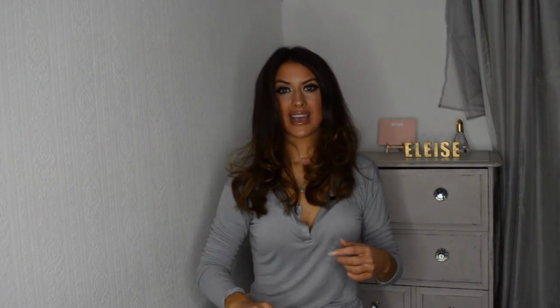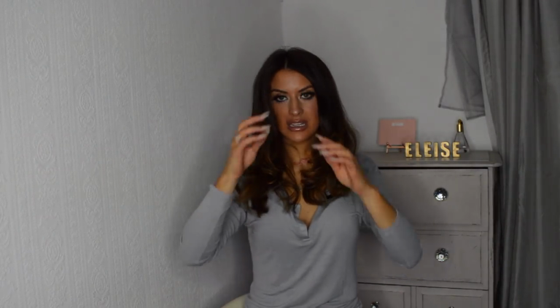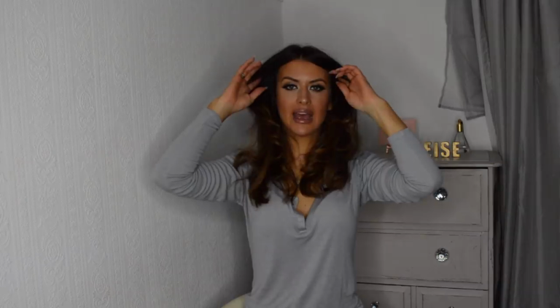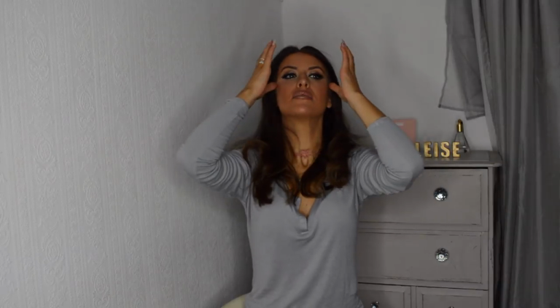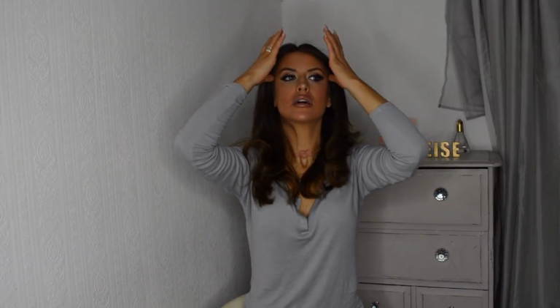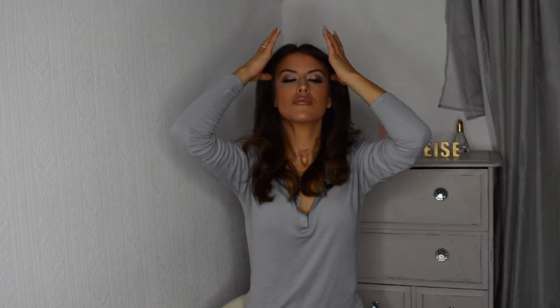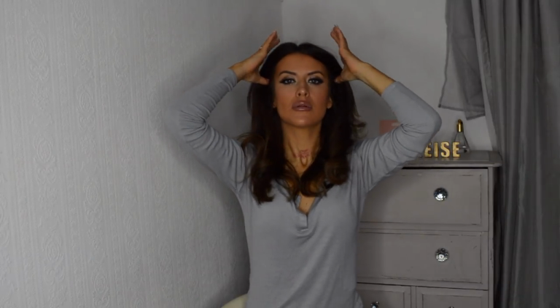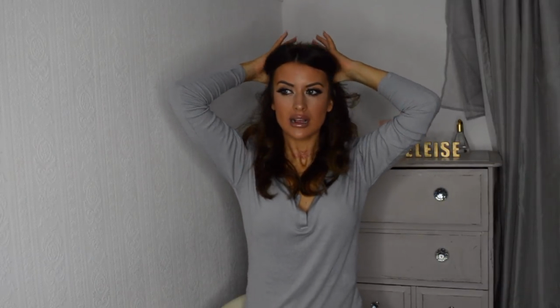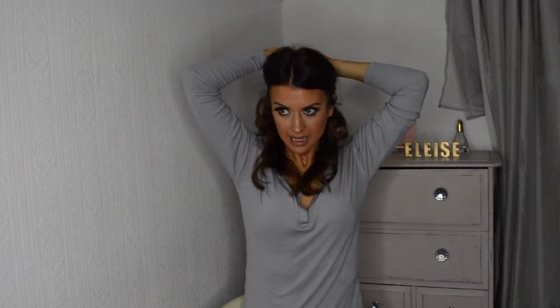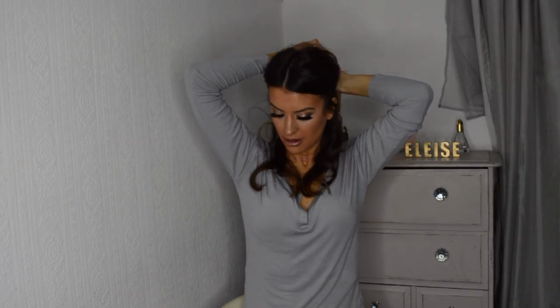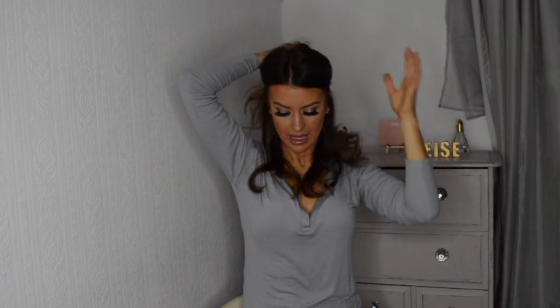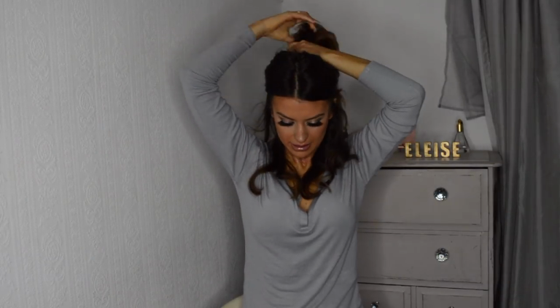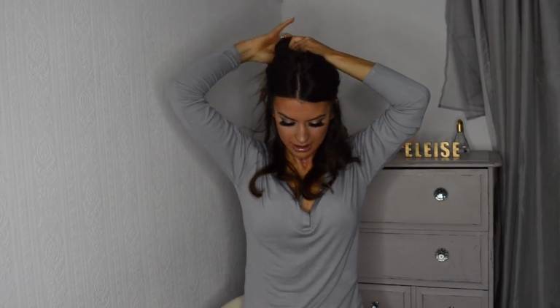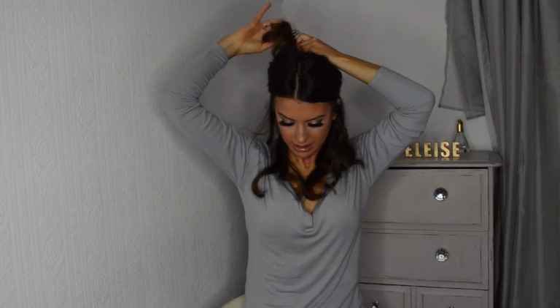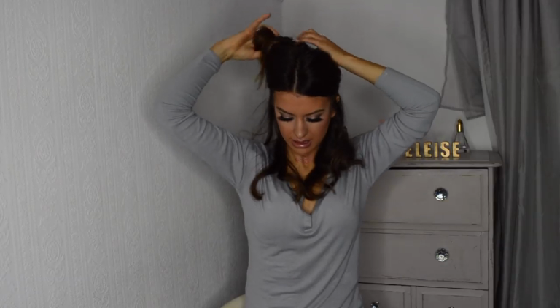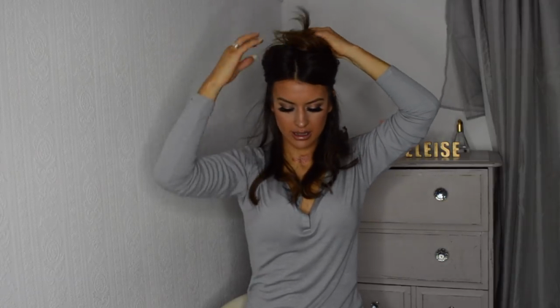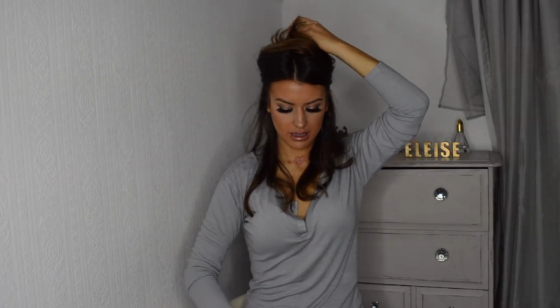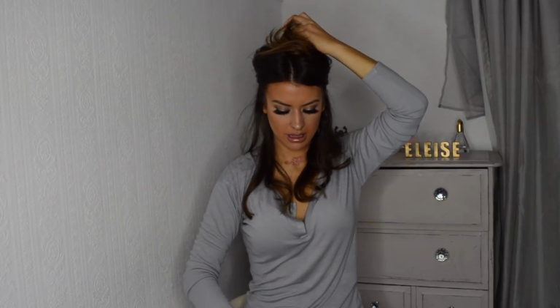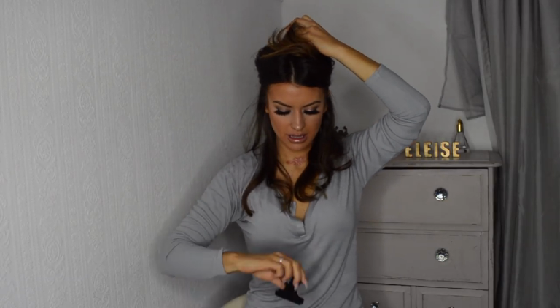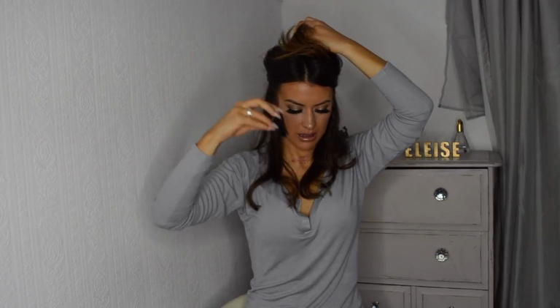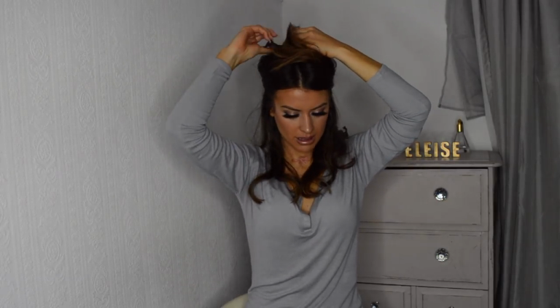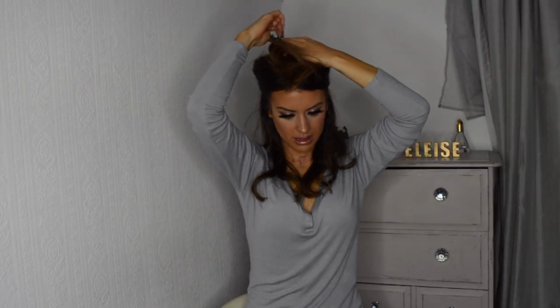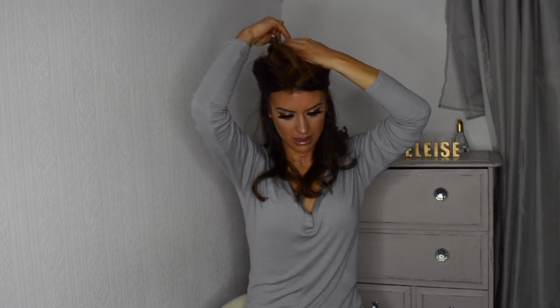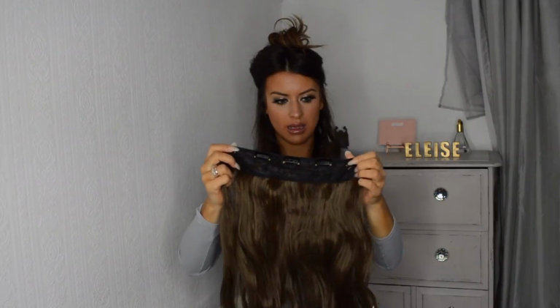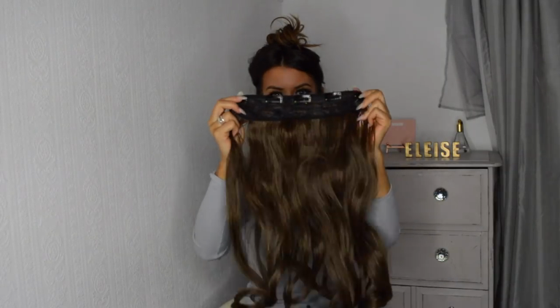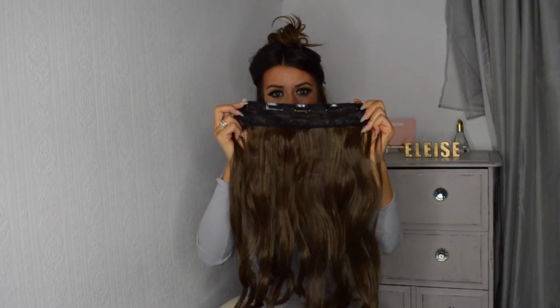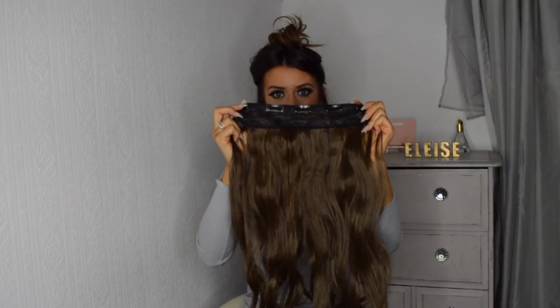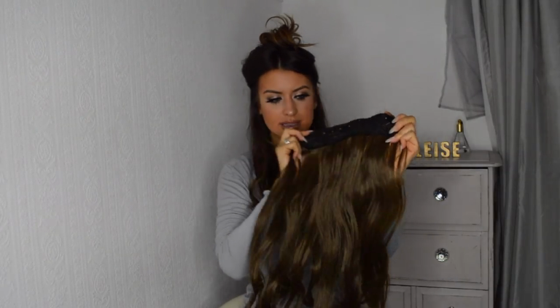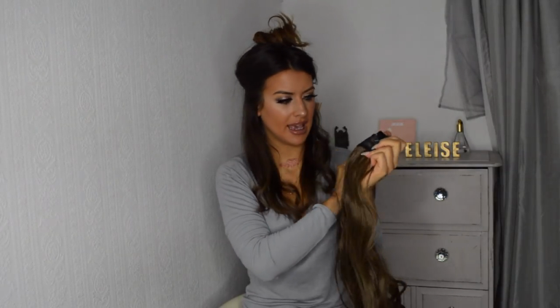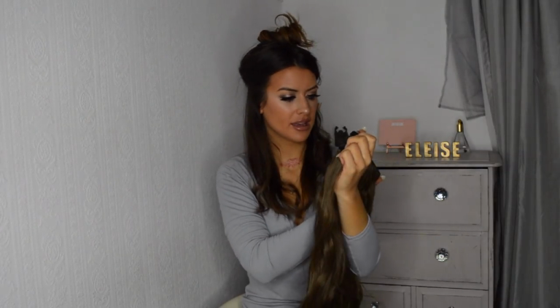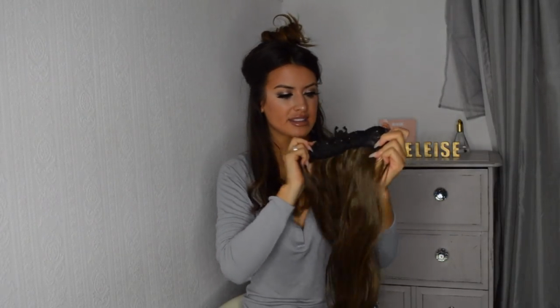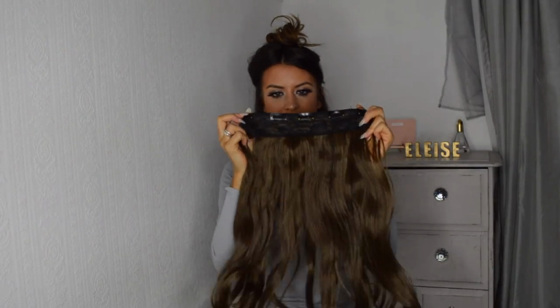I'm just going to take my hair clip and take about half the hair up. I'm going to take the biggest bit, which is this bit here, which has five clips.